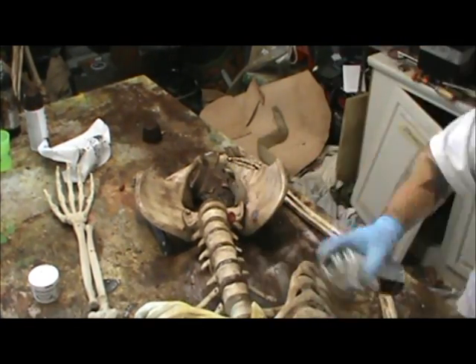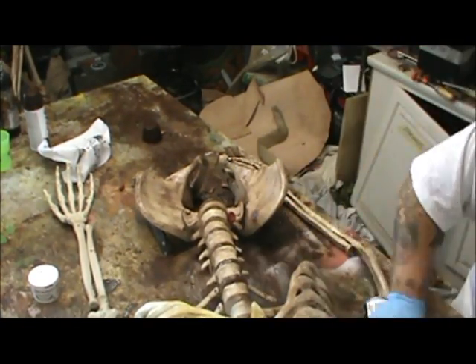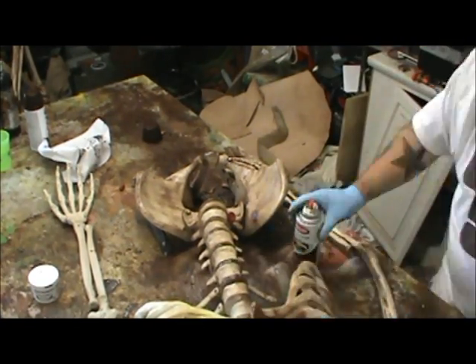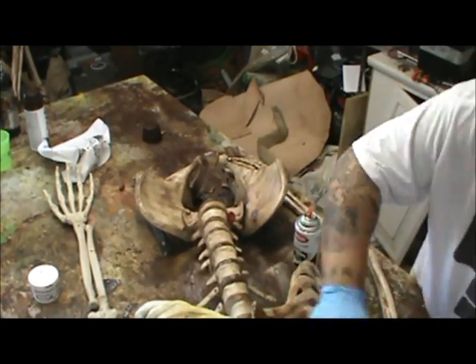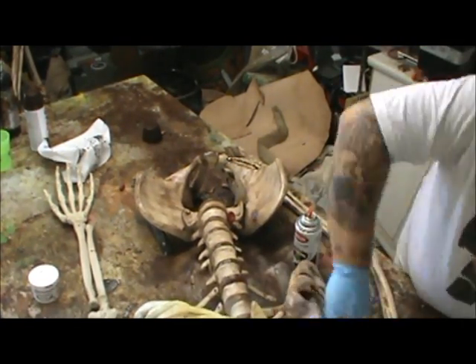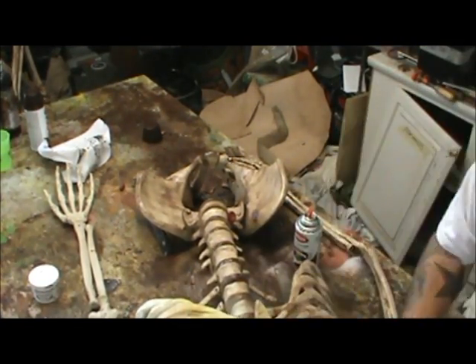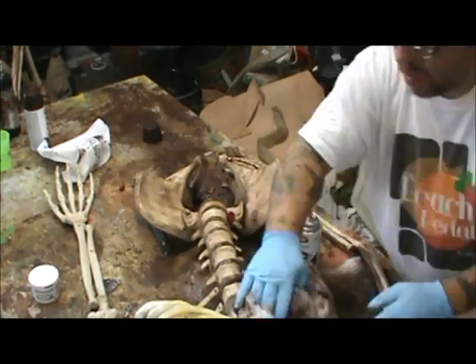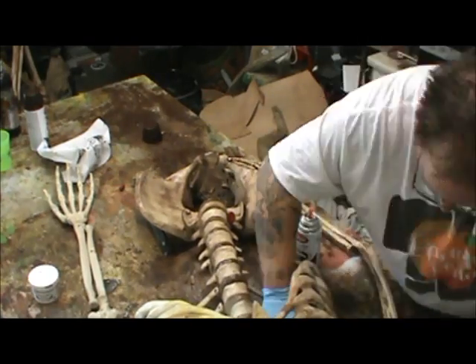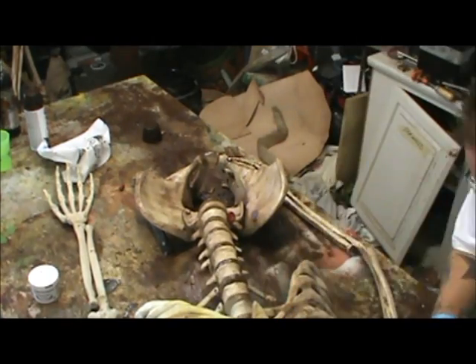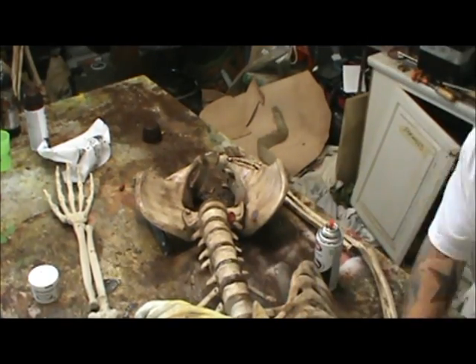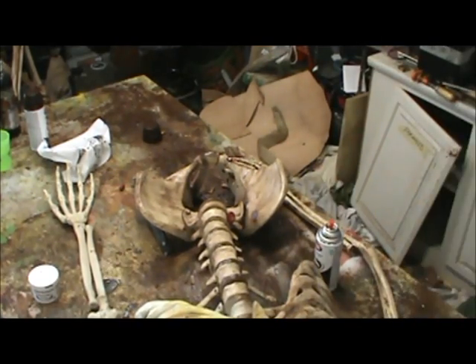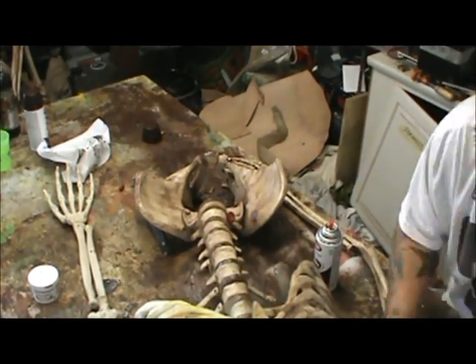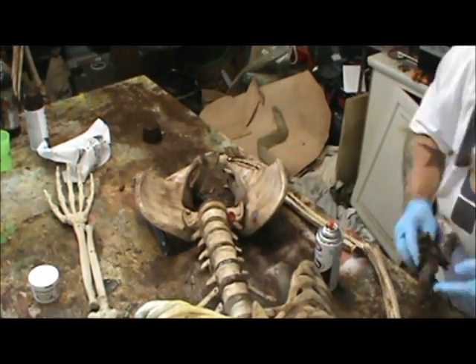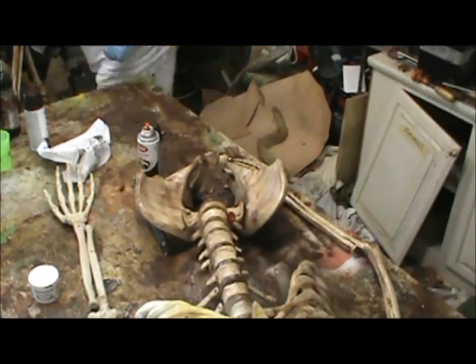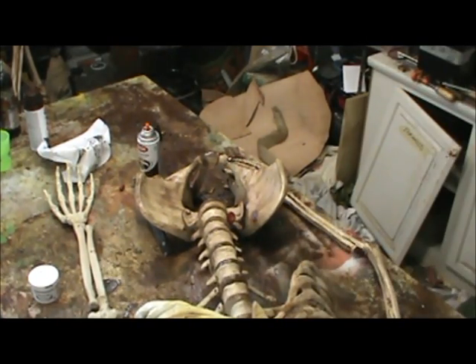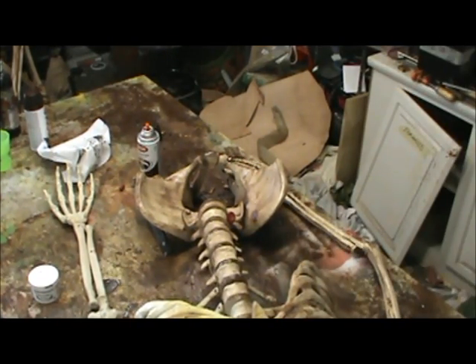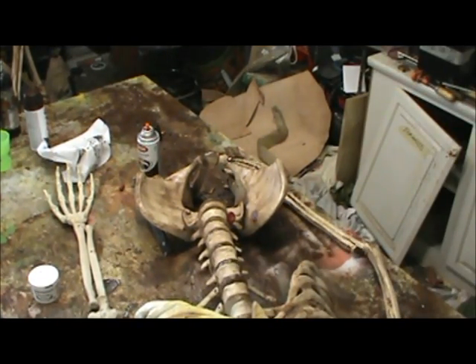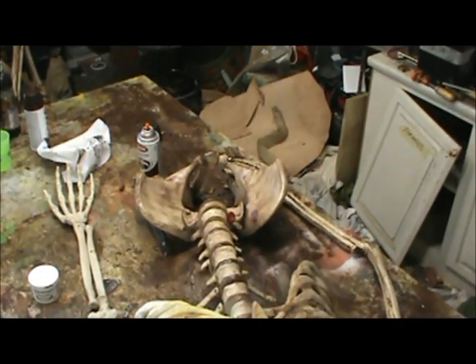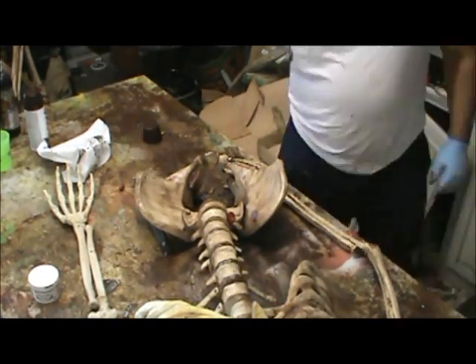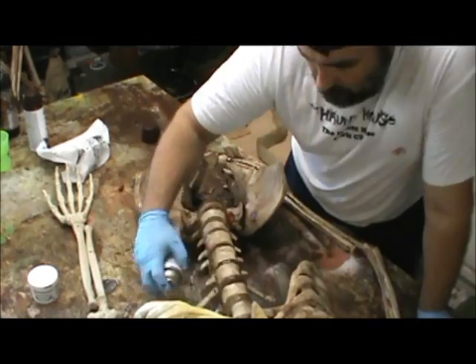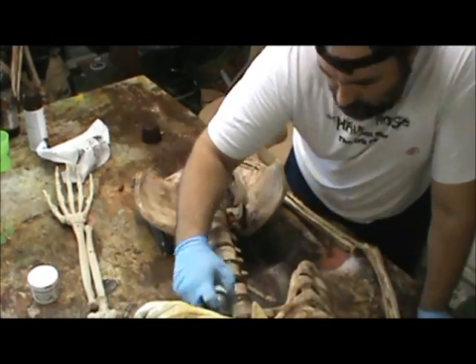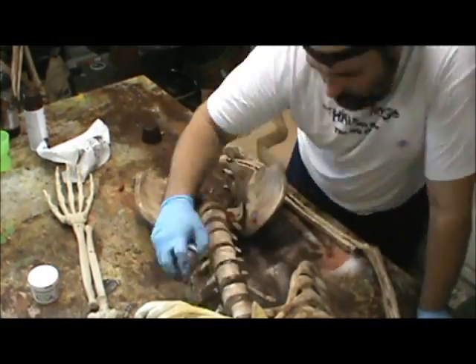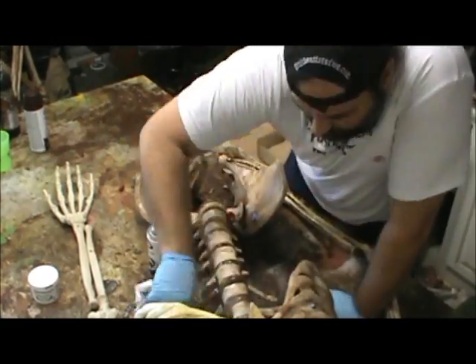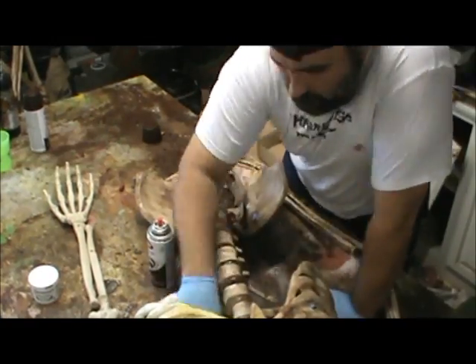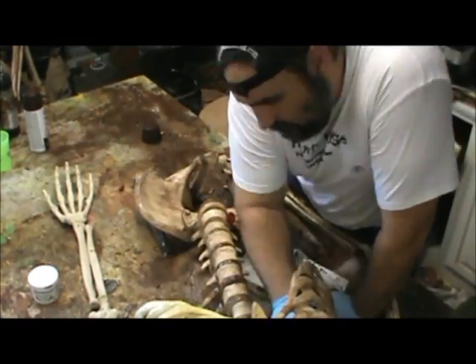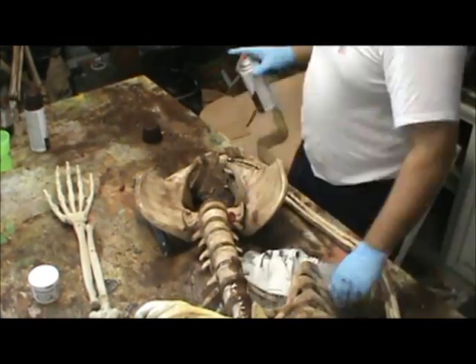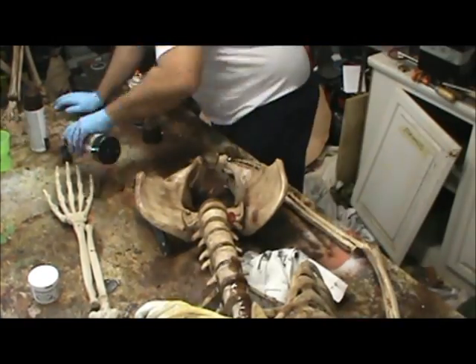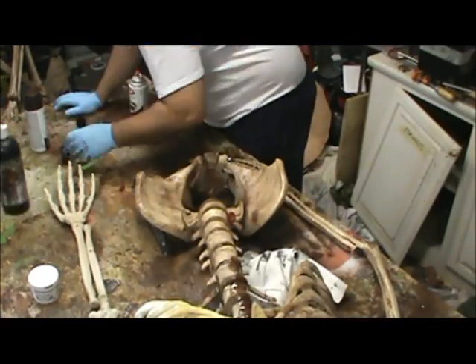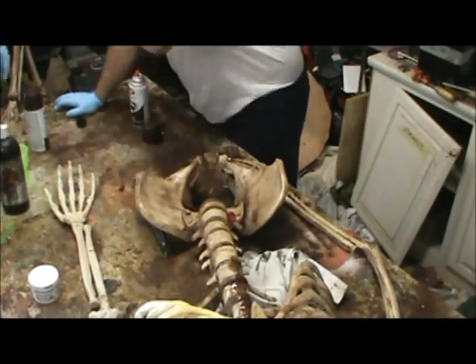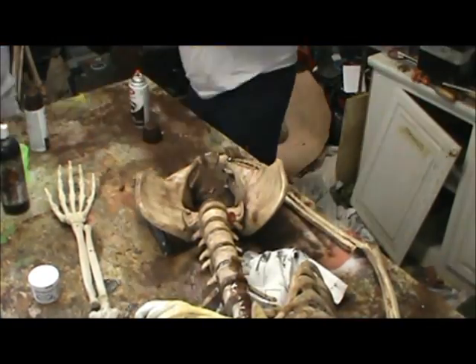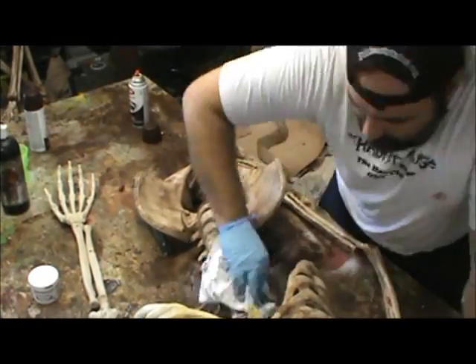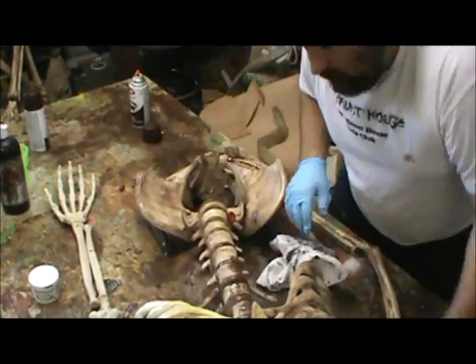This skeleton is bigger than normal. It is an eight-foot Frank and Bucky that Anatomical Chart and Dye Company used to make. It's going to be an ogre skeleton in my monster museum, which is why I had to change the brow ridge.